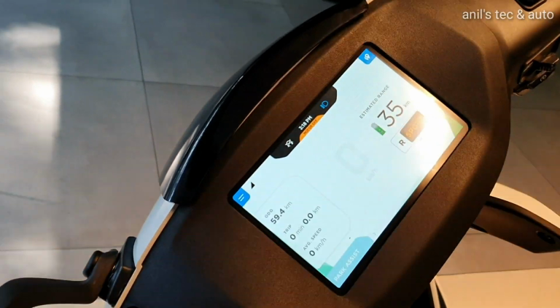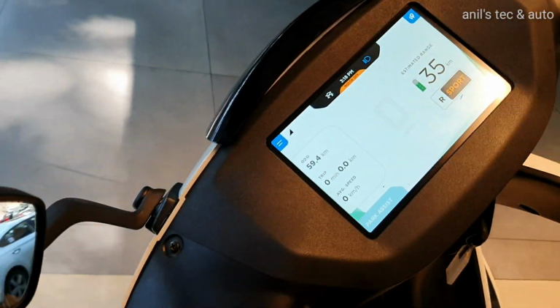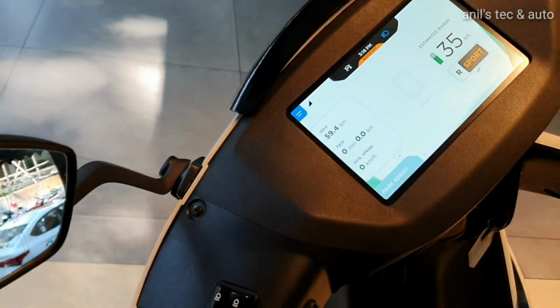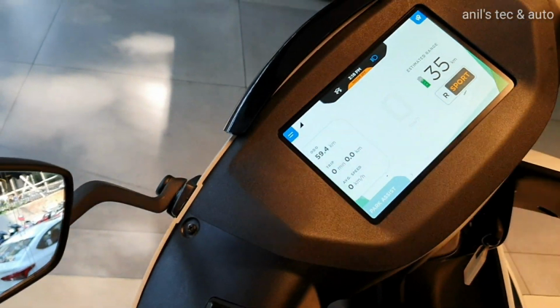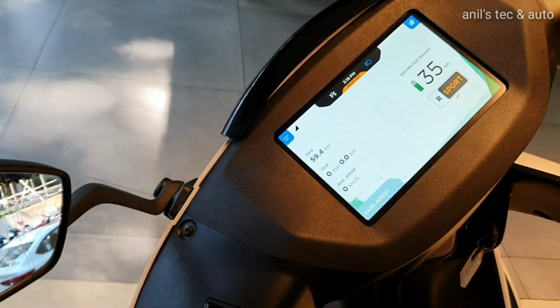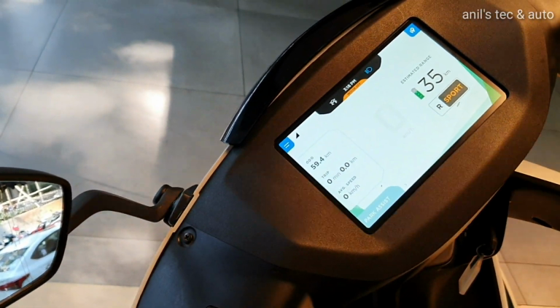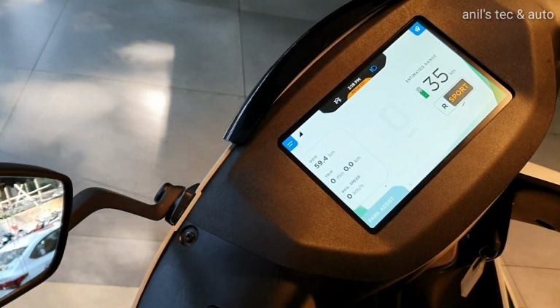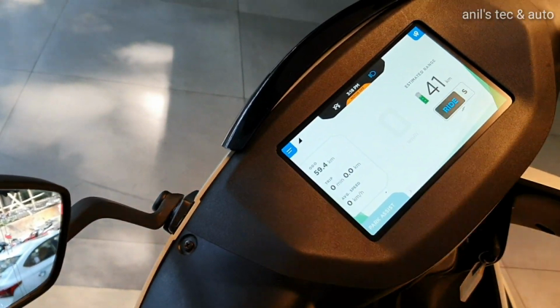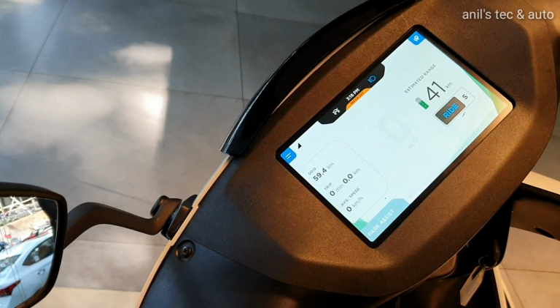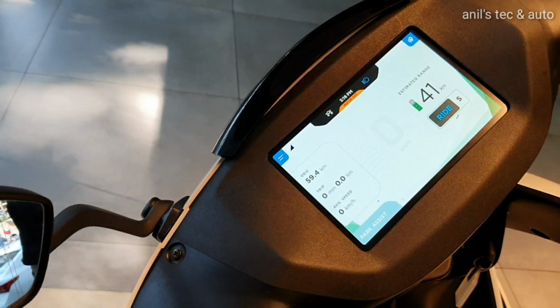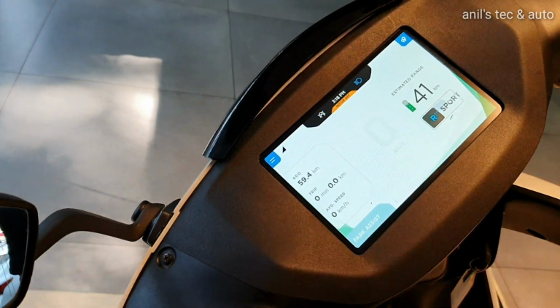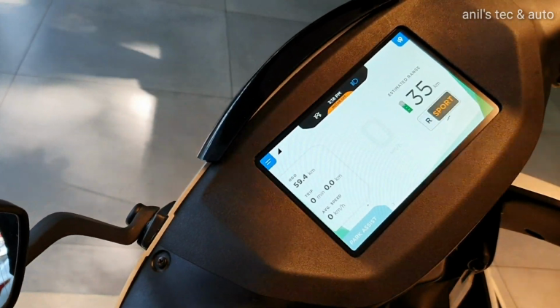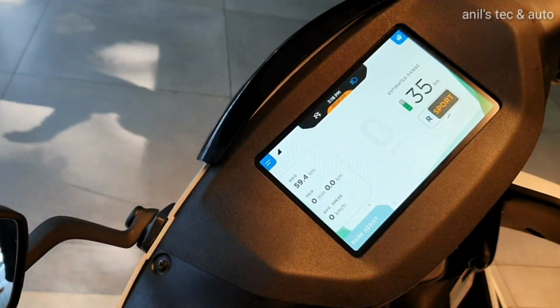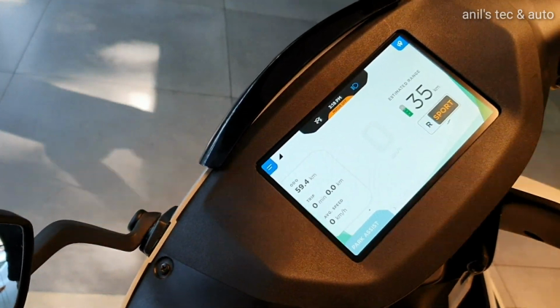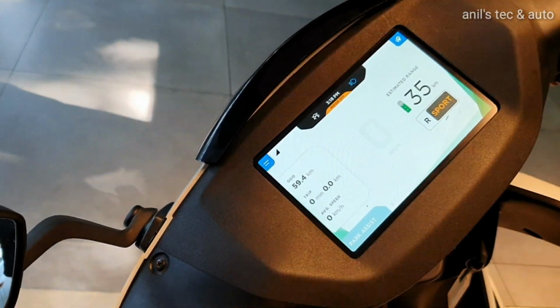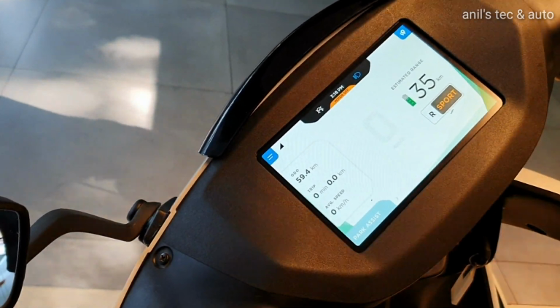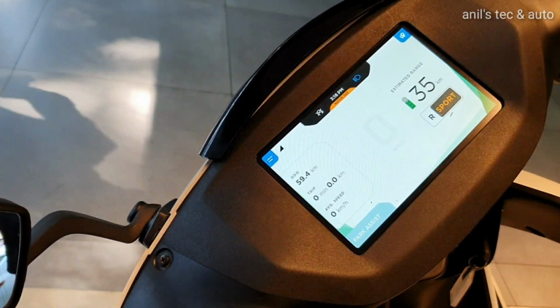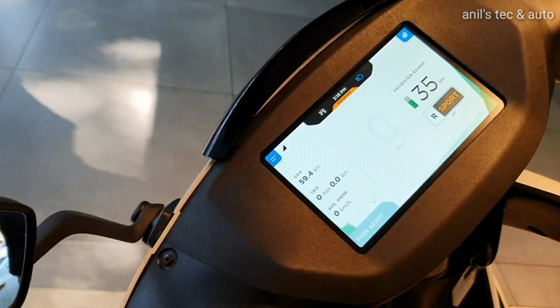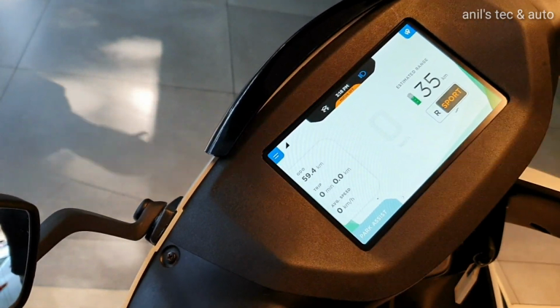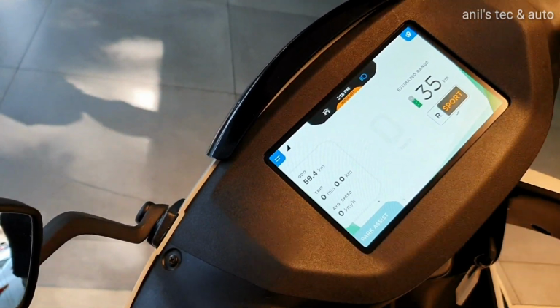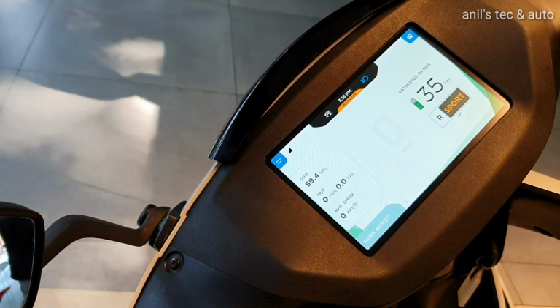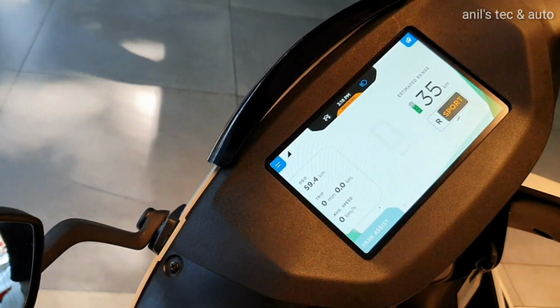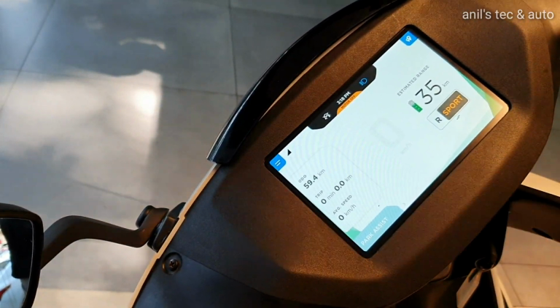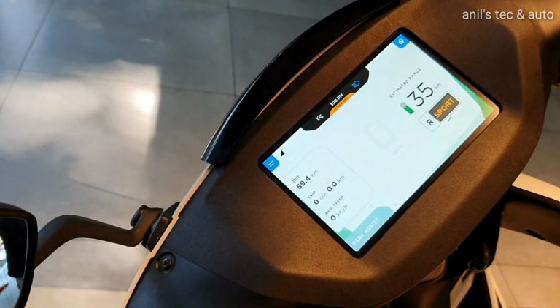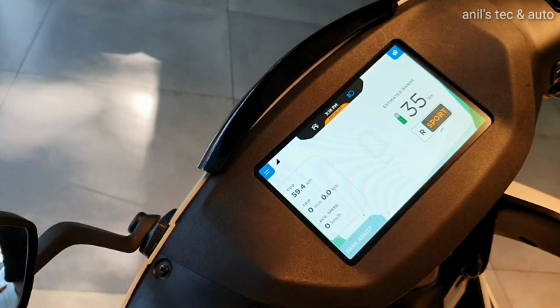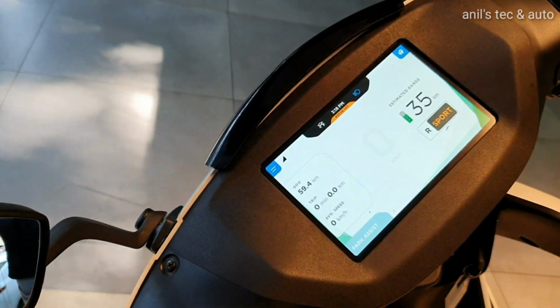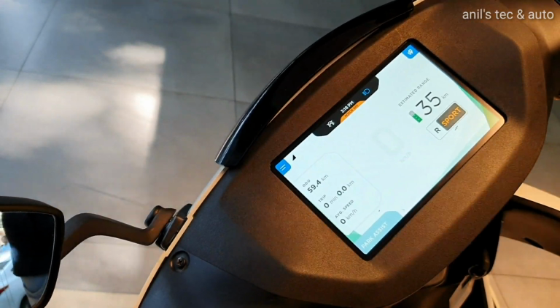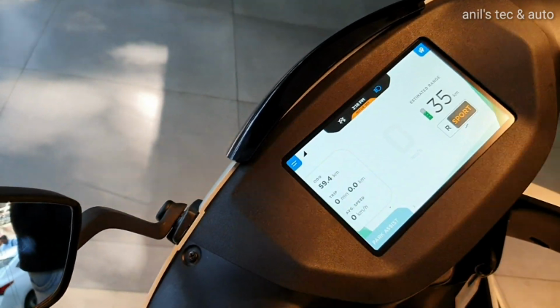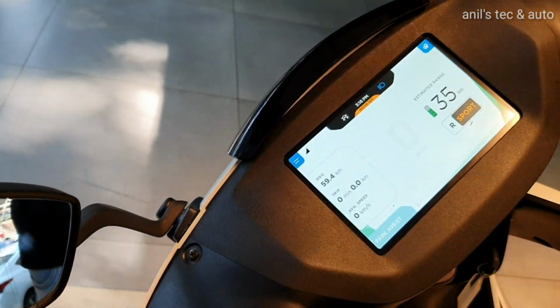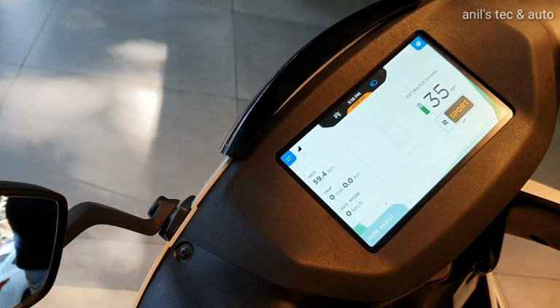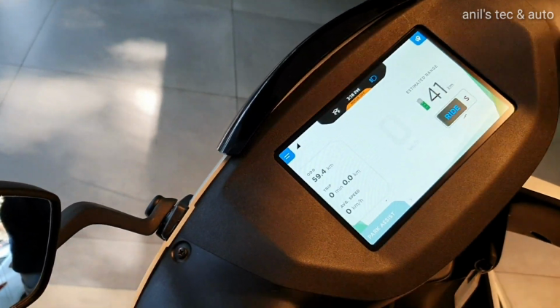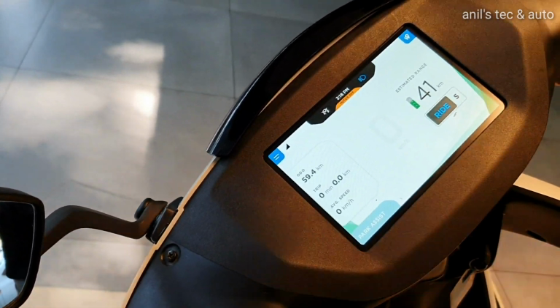More details of the touchscreen system — you can see the ride and sport modes being toggled. You can expect an eco mode with maximum range coming soon via an update.